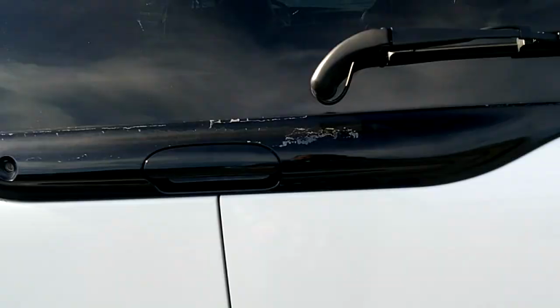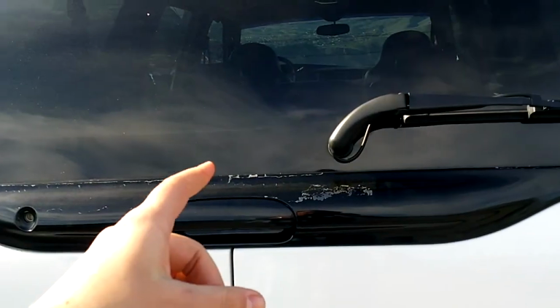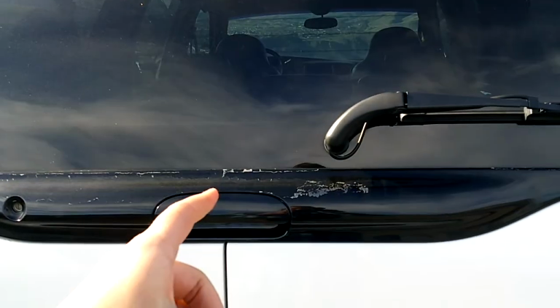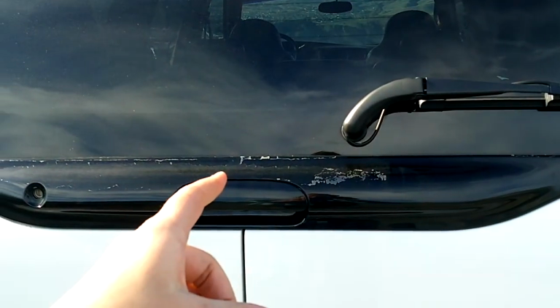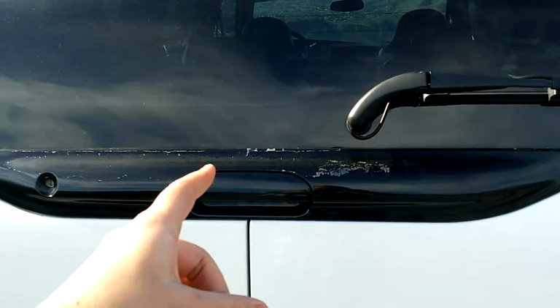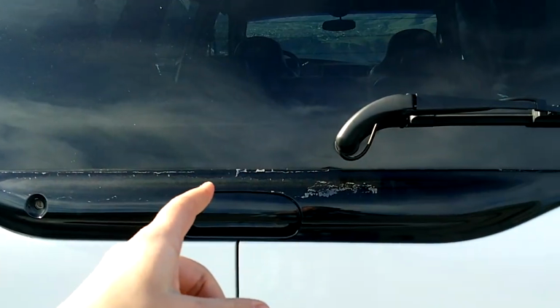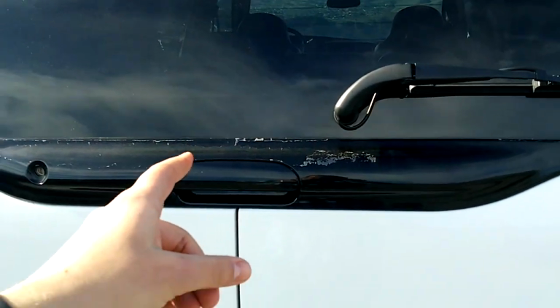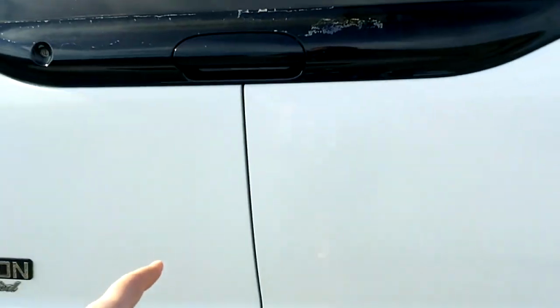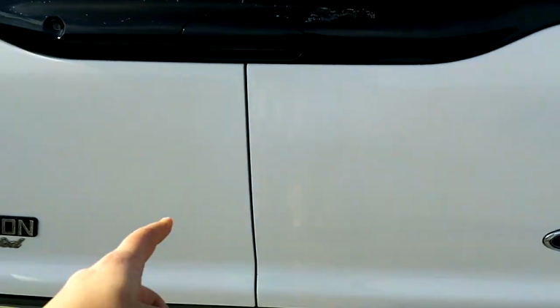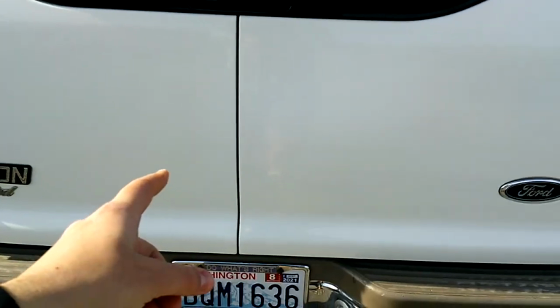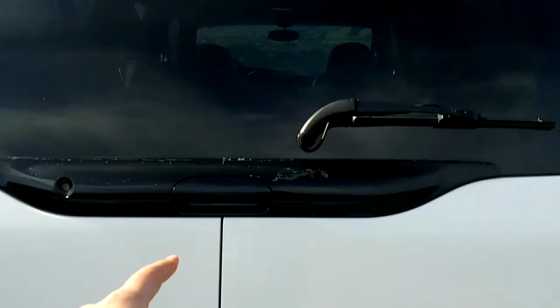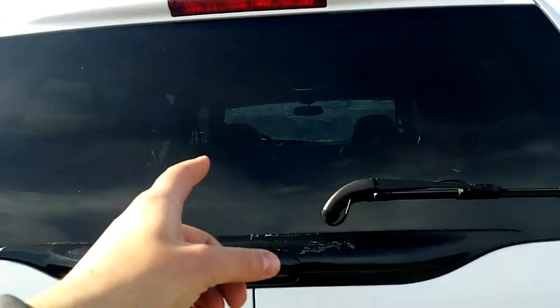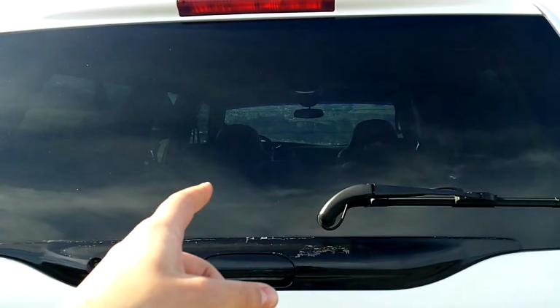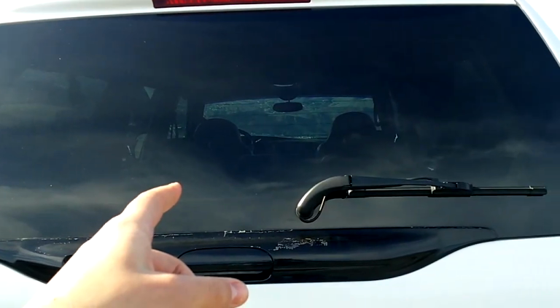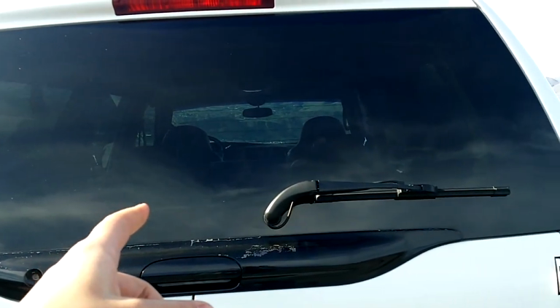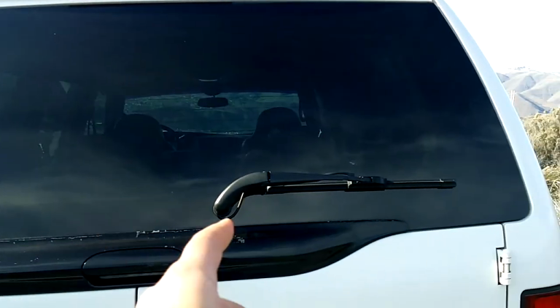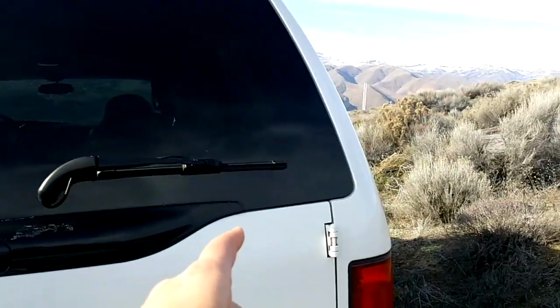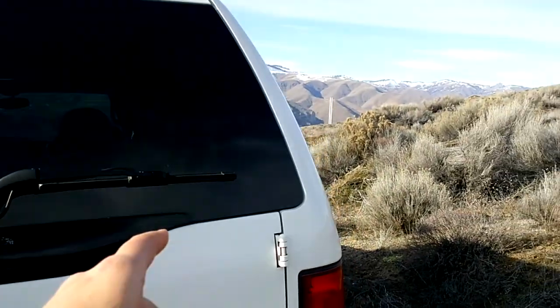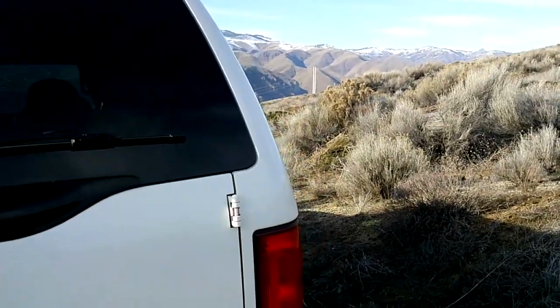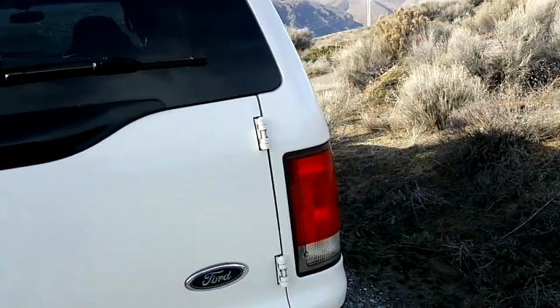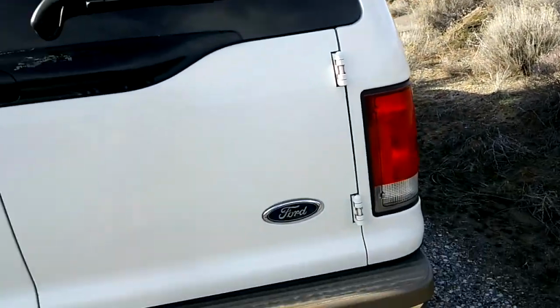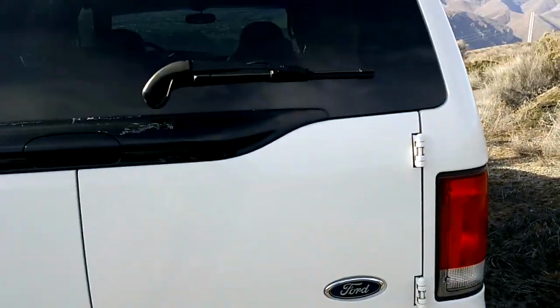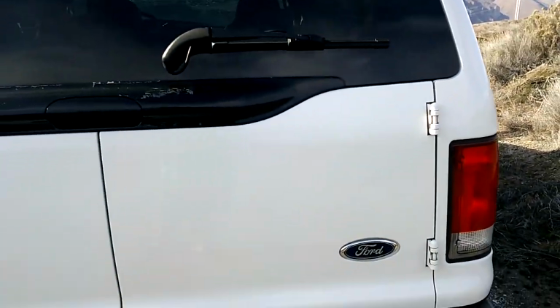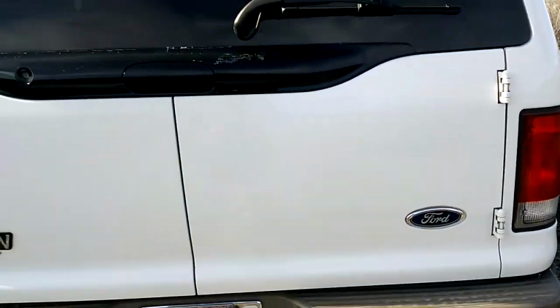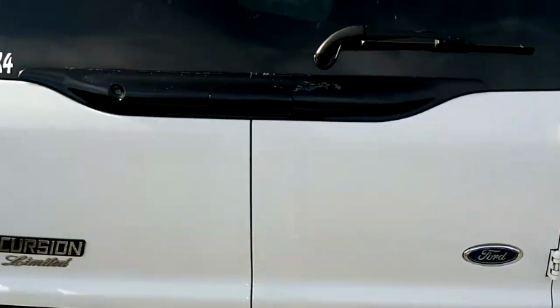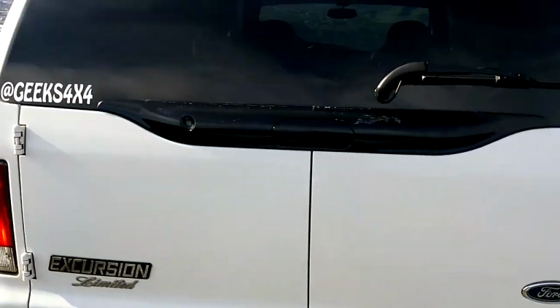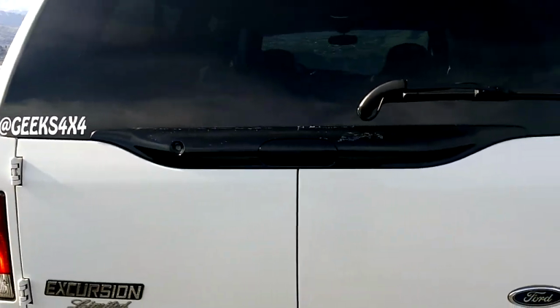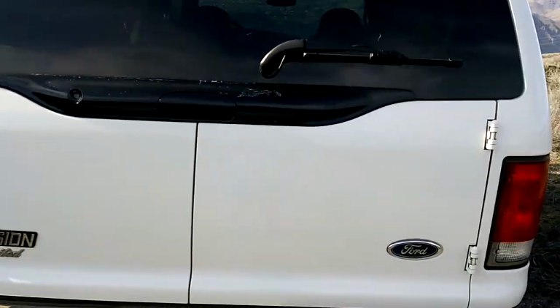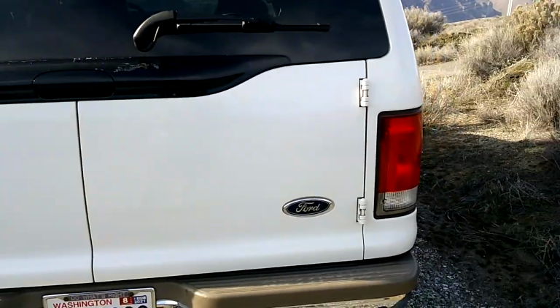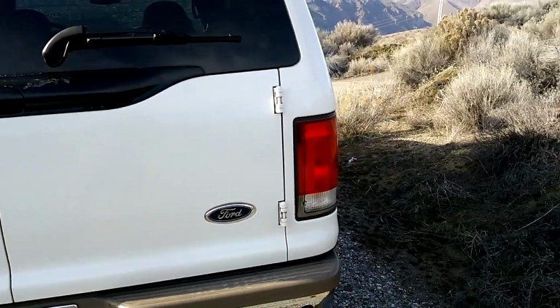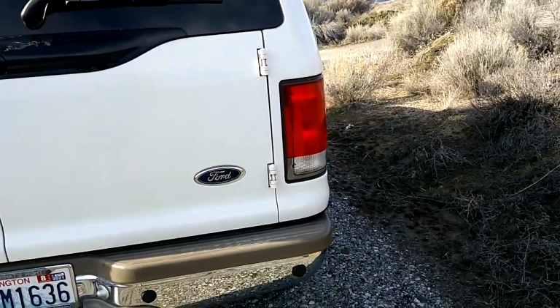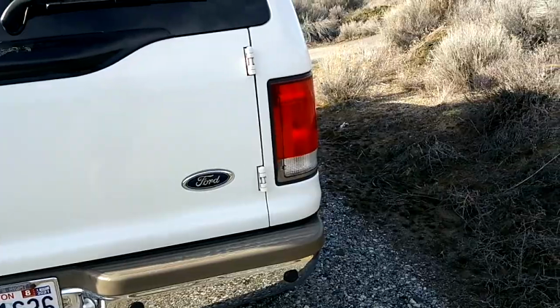Don't ever close the top hatch before the barn doors — you'll have to replace the top hatch. They hit and crack. Personally I haven't done it, but I've seen a lot of people that have.